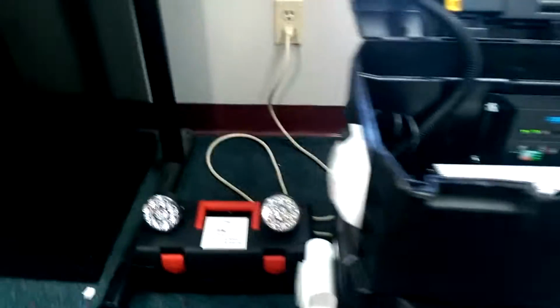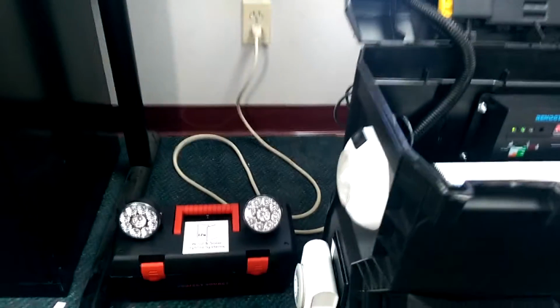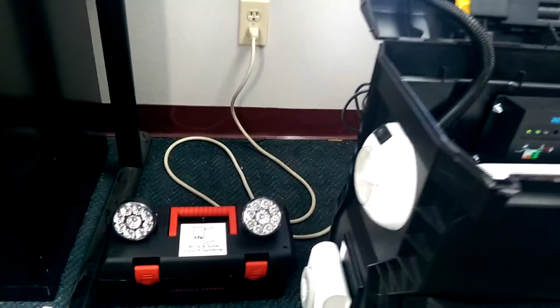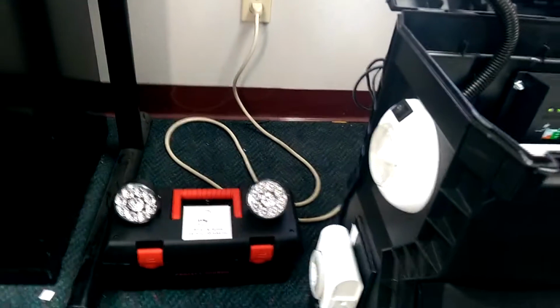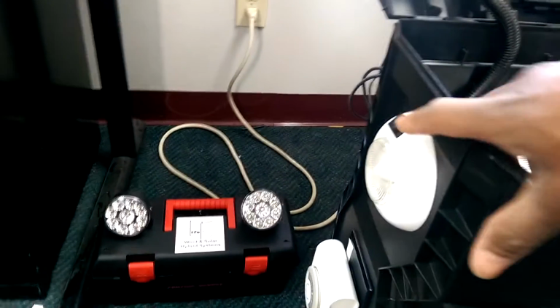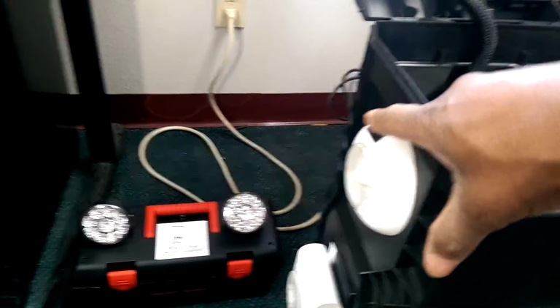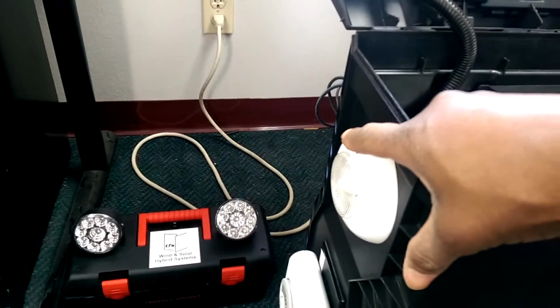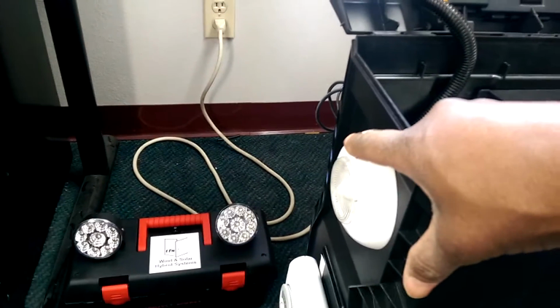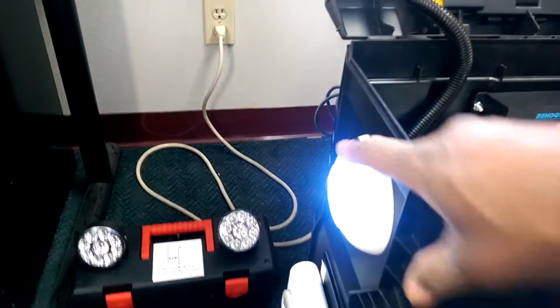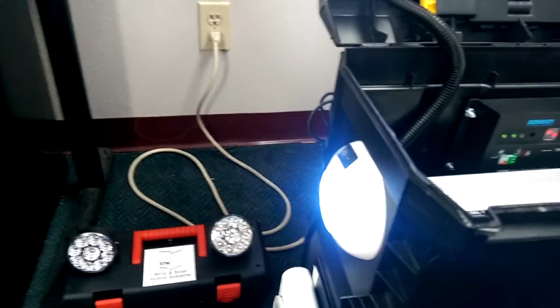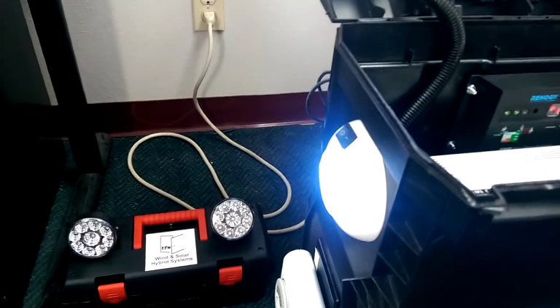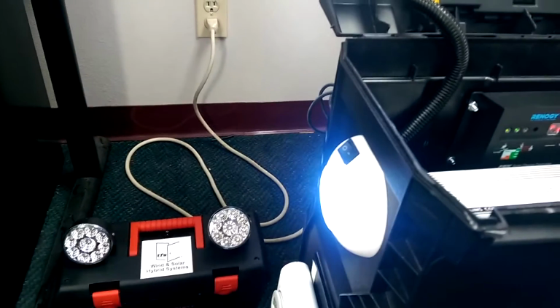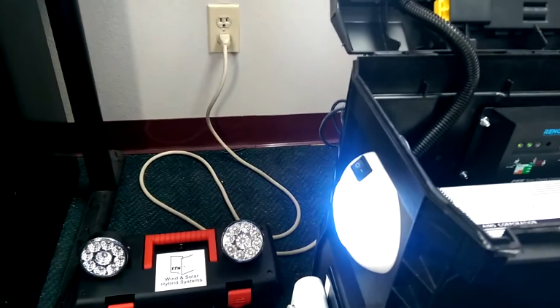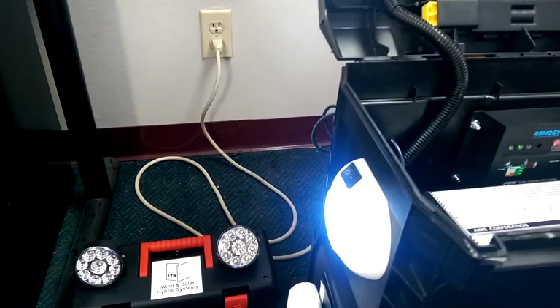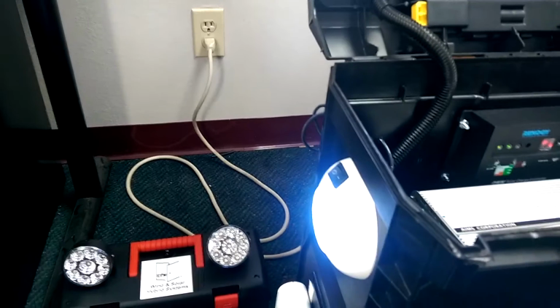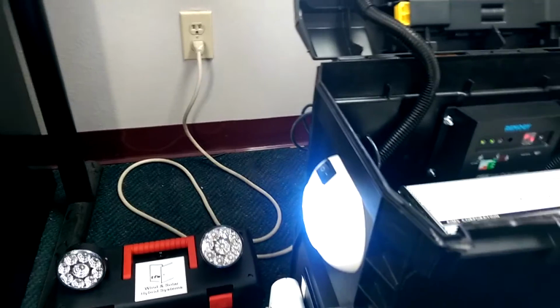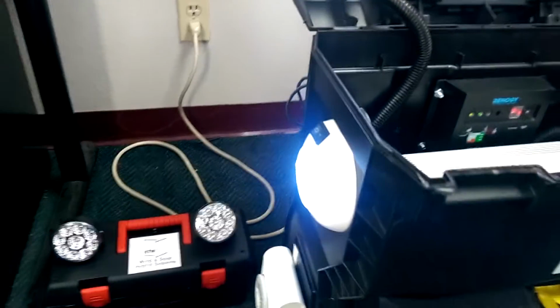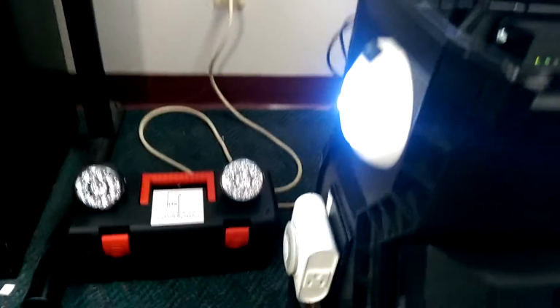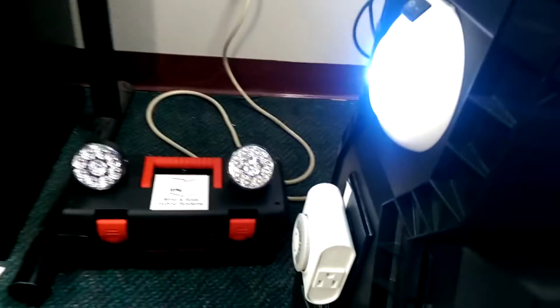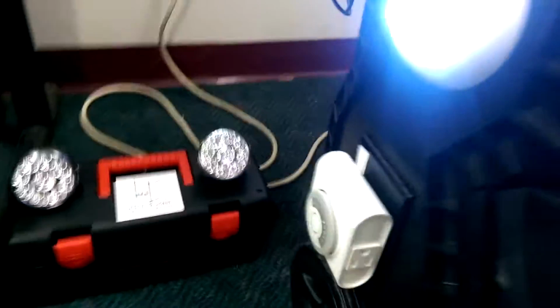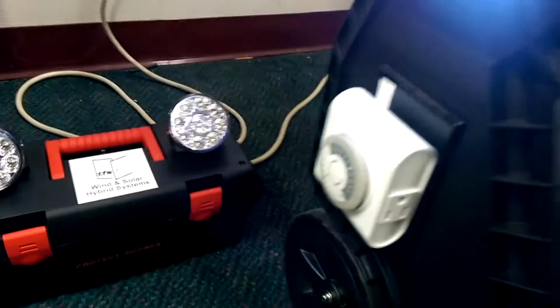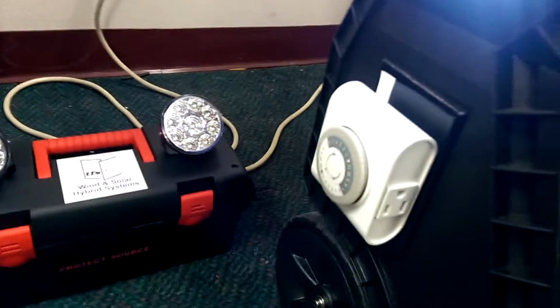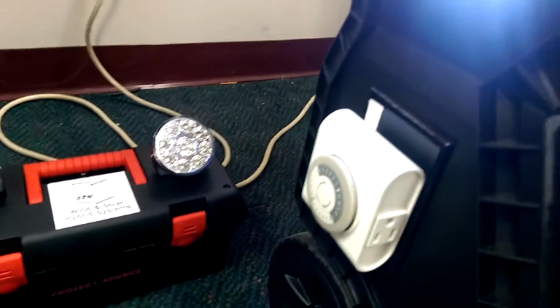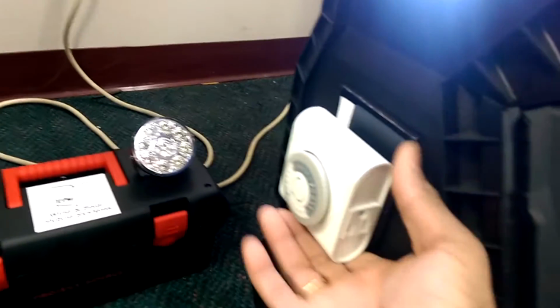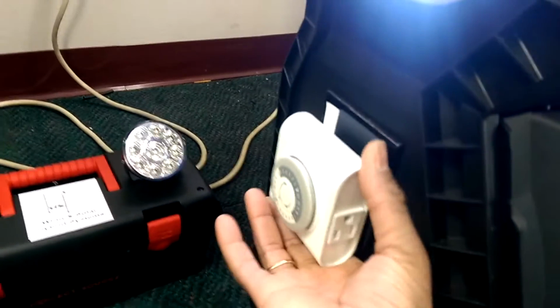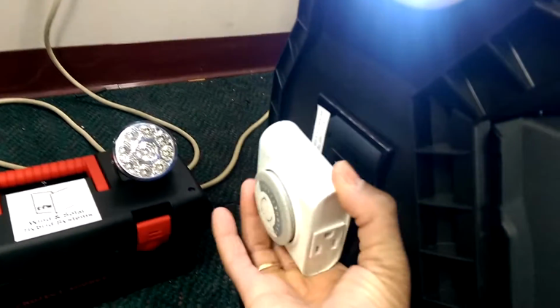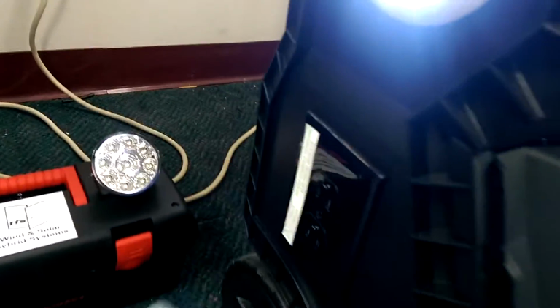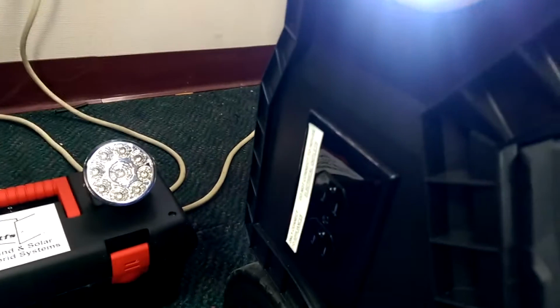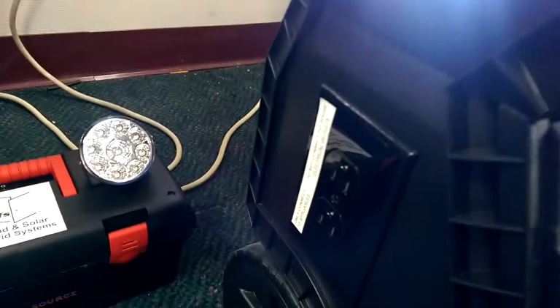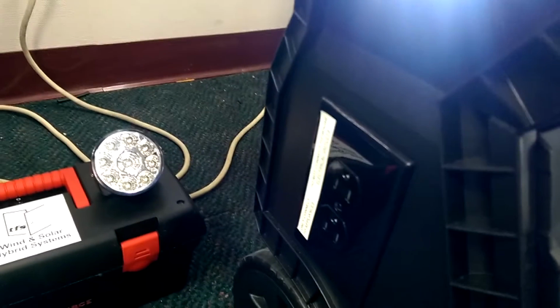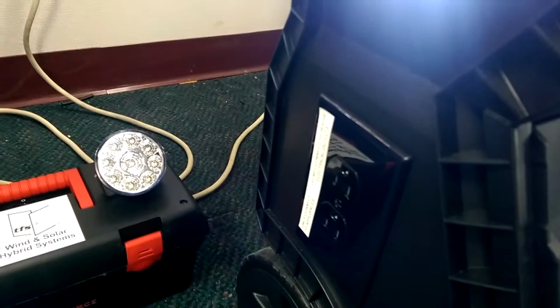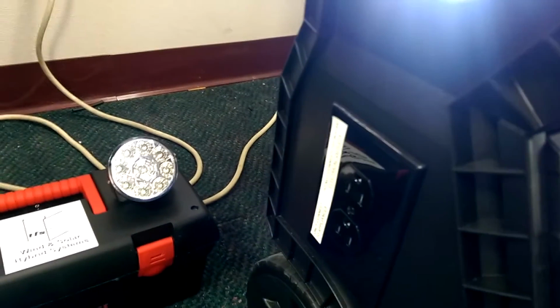Look on the side — we can turn on our side light. That's our emergency light. On the side of that, we have our timer. The timer can plug into the receptacle.